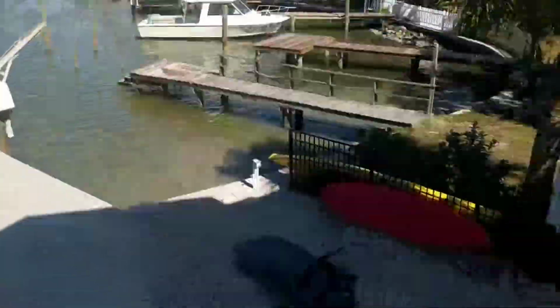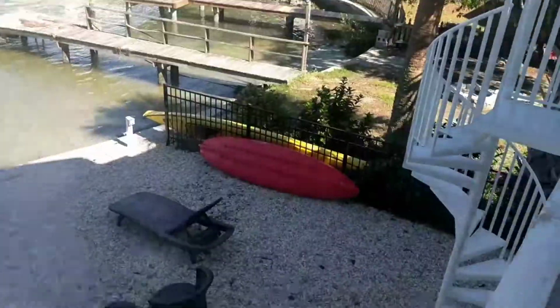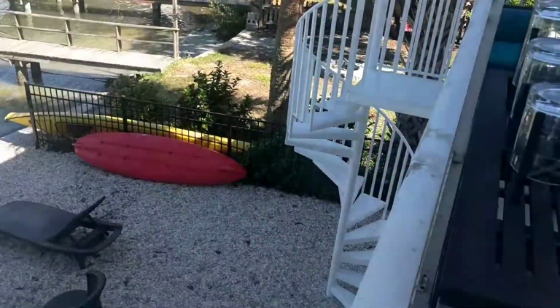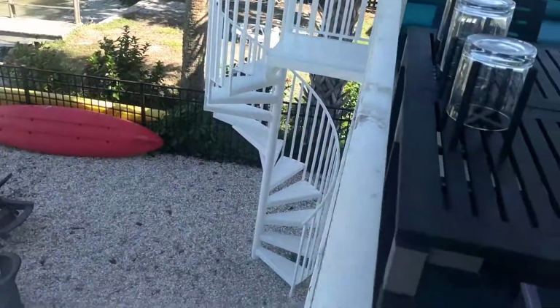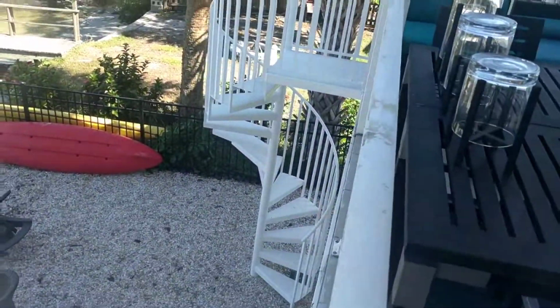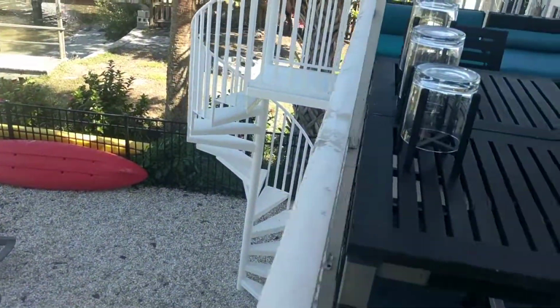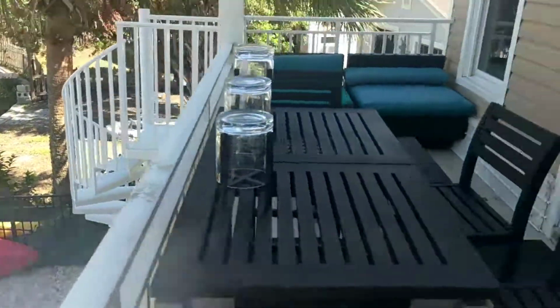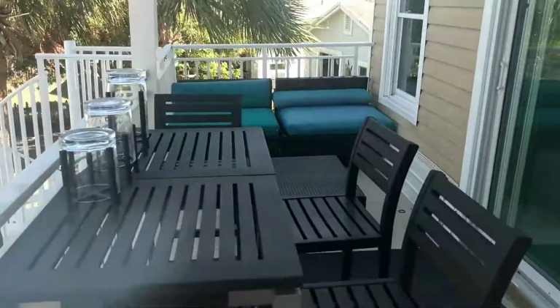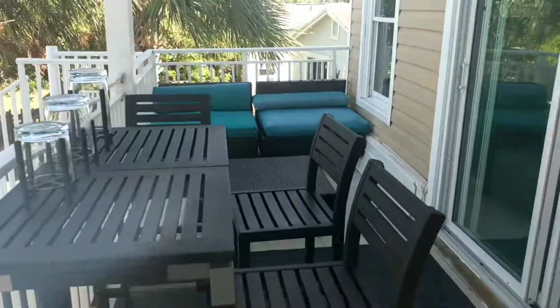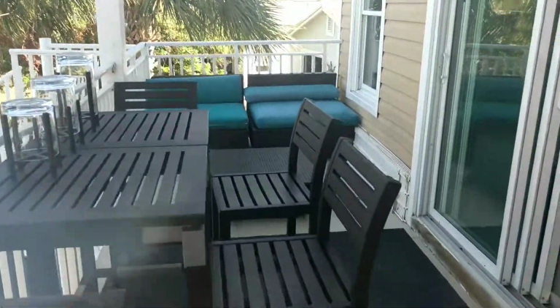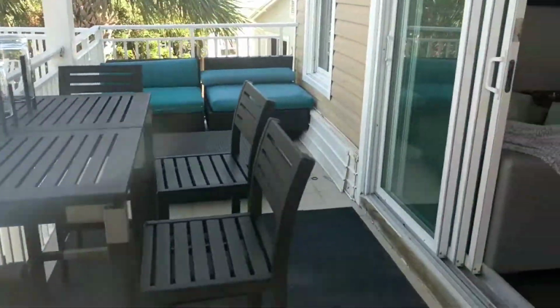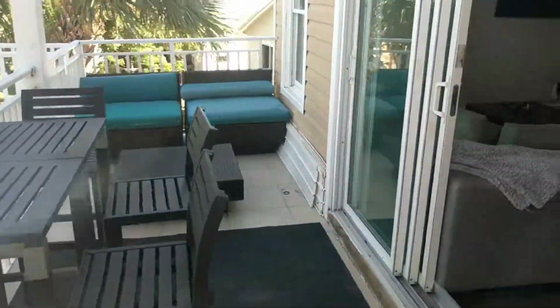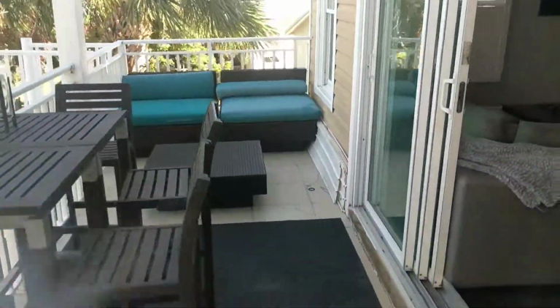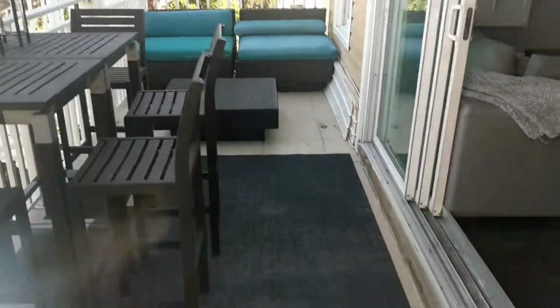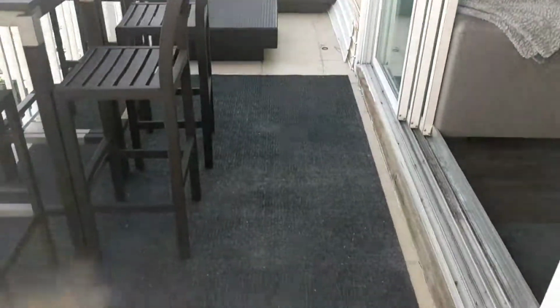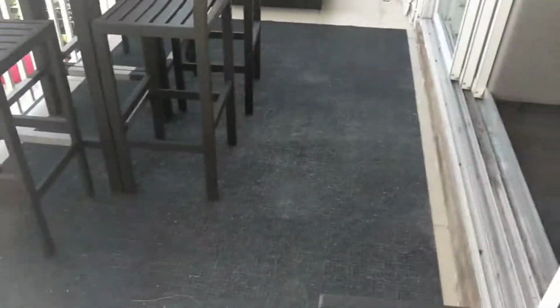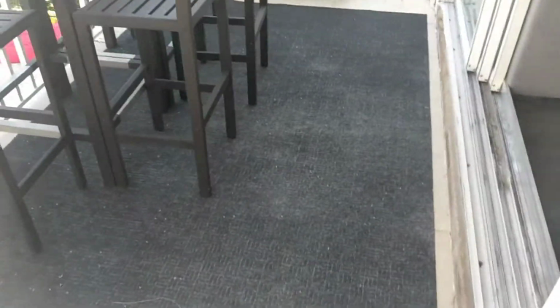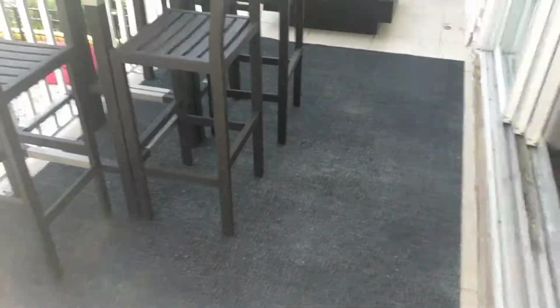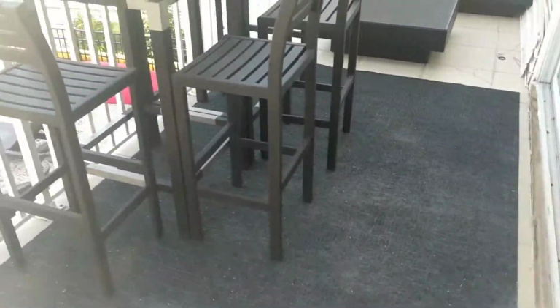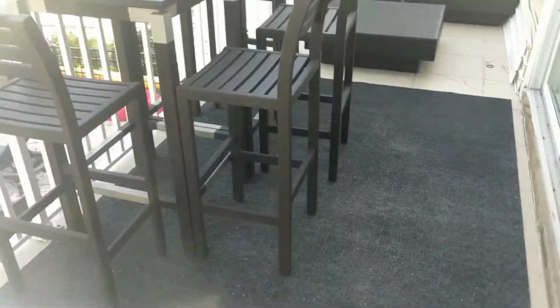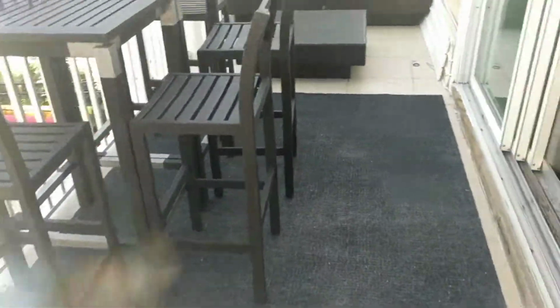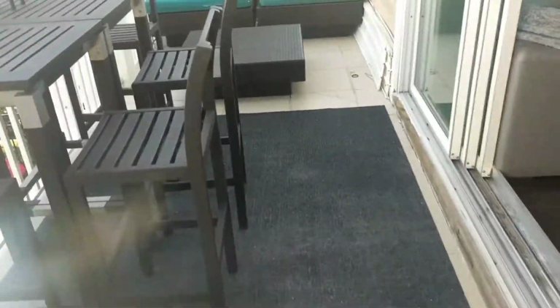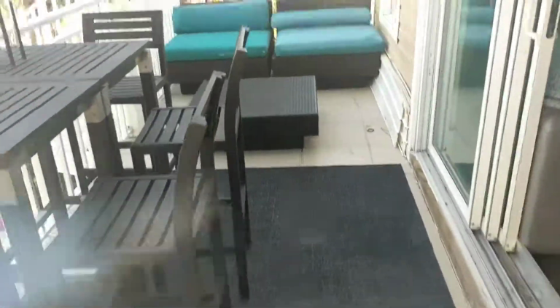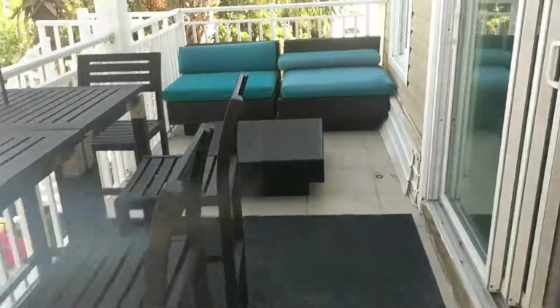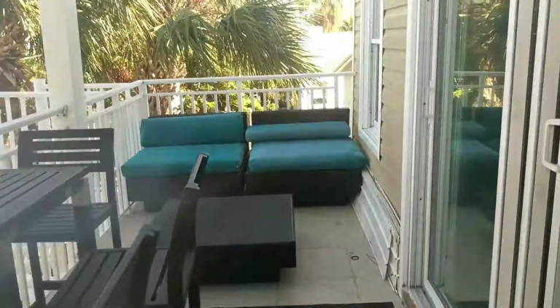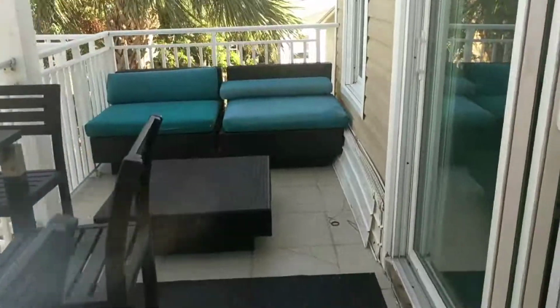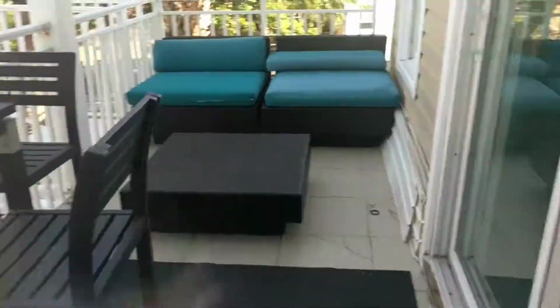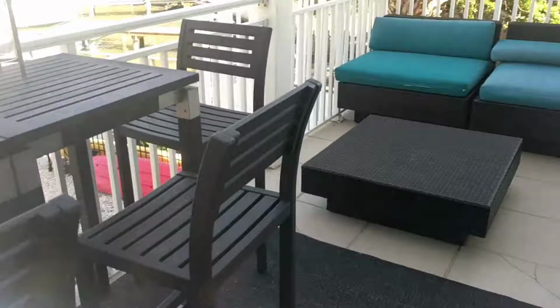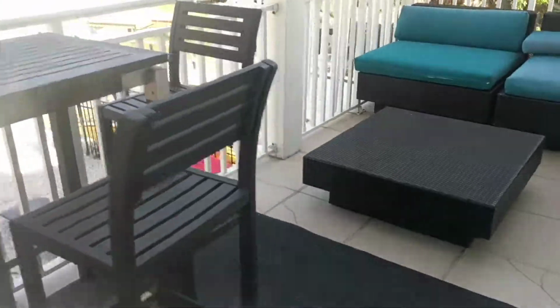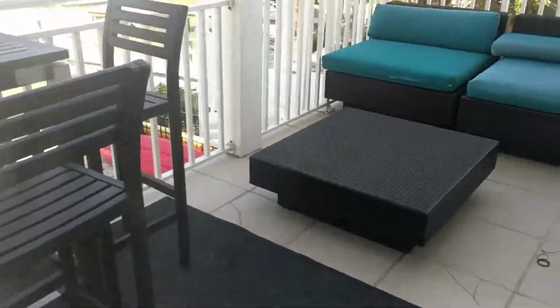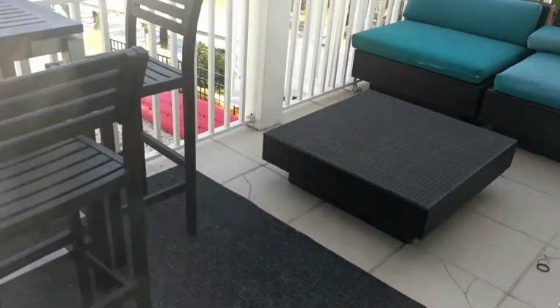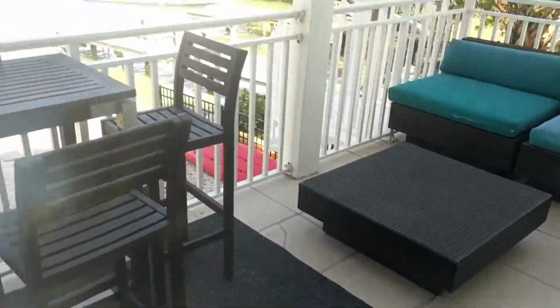As you can see, you've got a spiral staircase. This balcony is extra wide — it's probably 30 feet across by eight or nine feet deep.